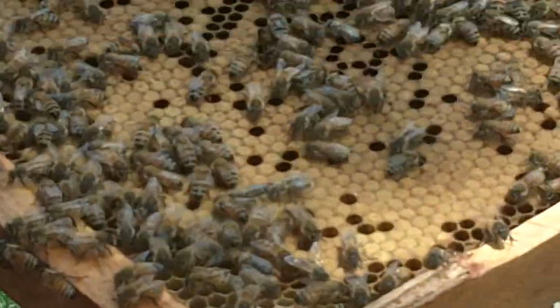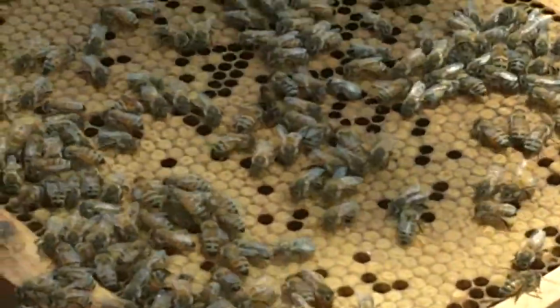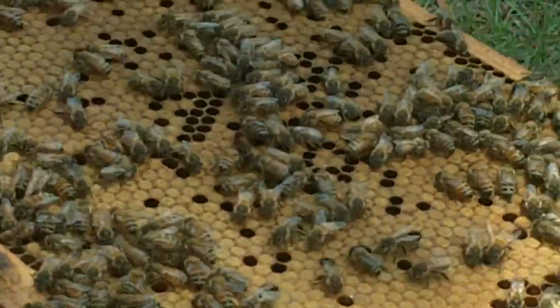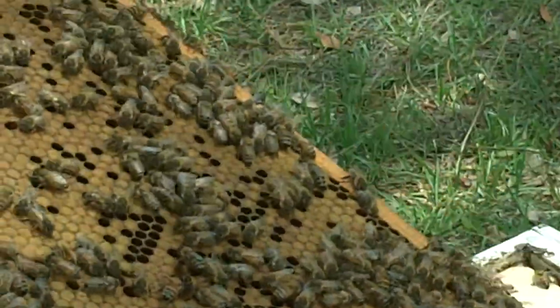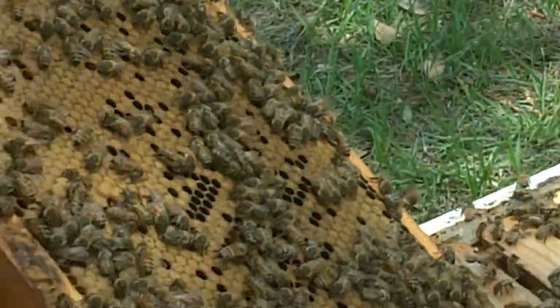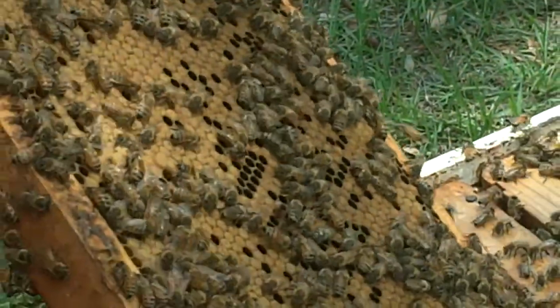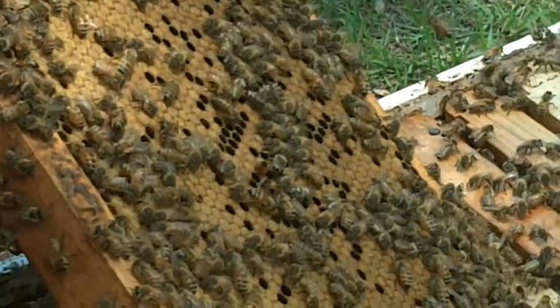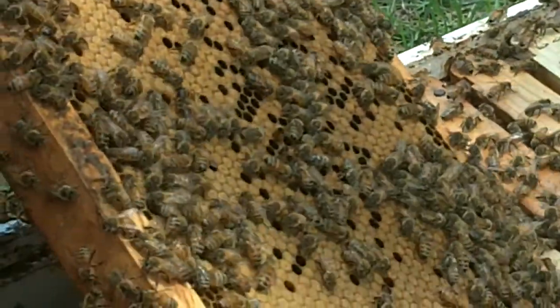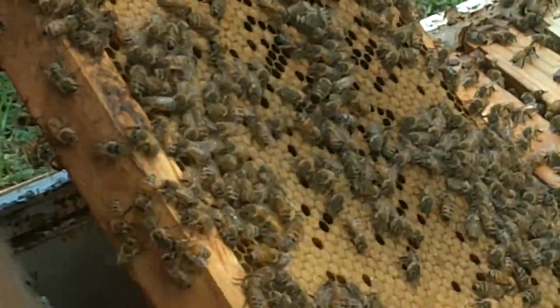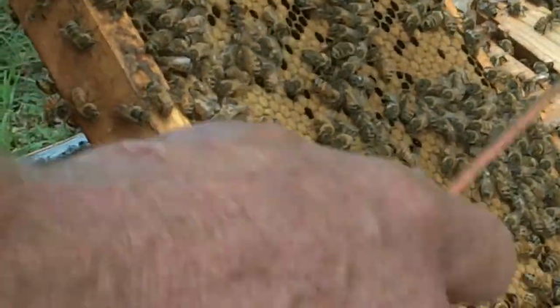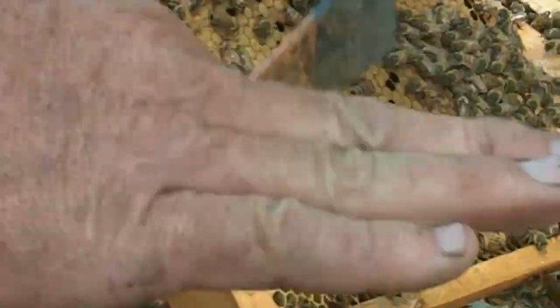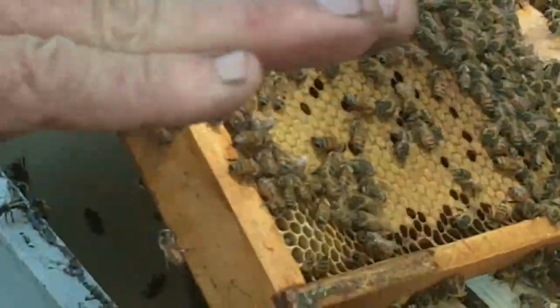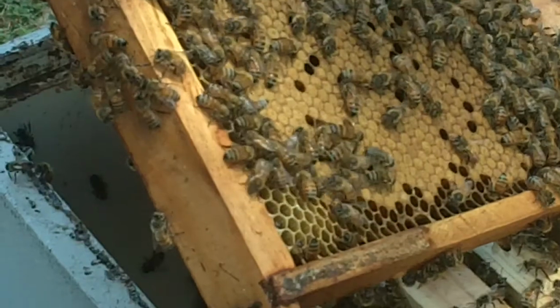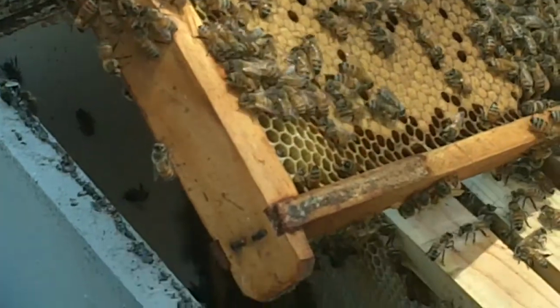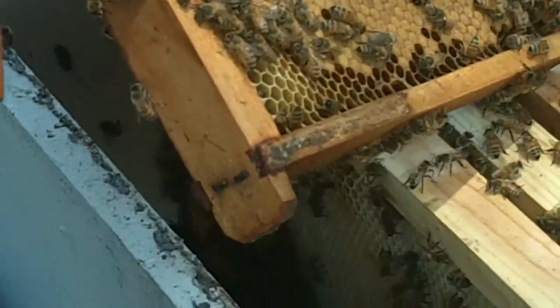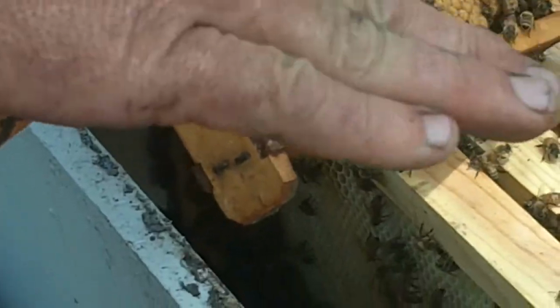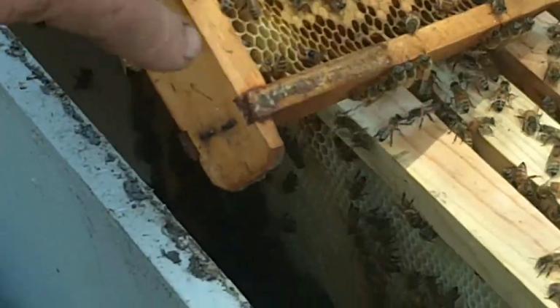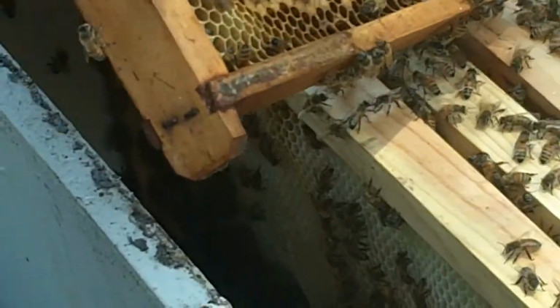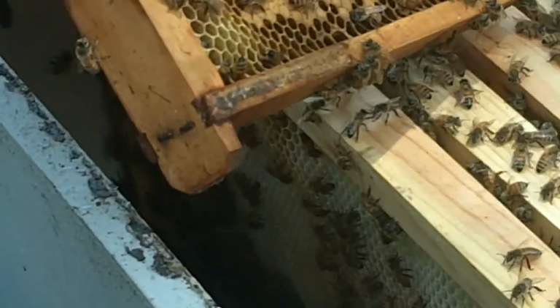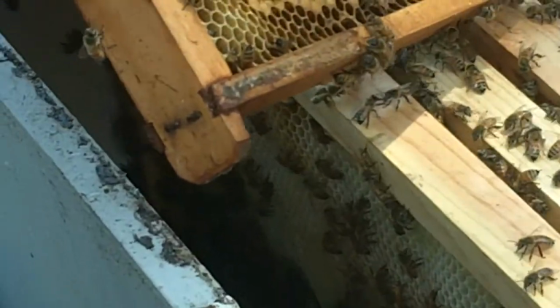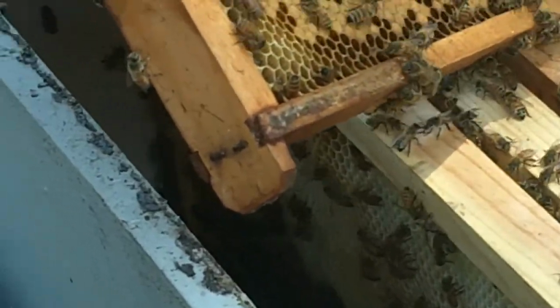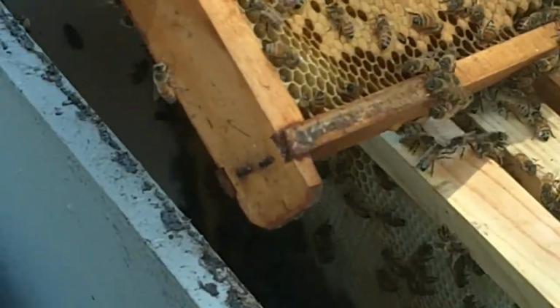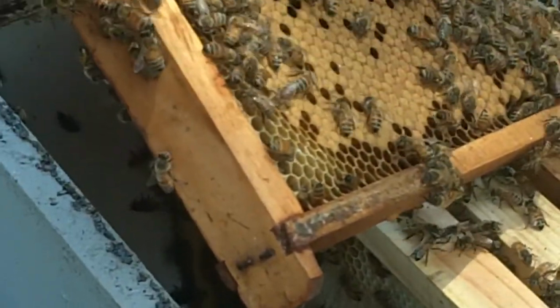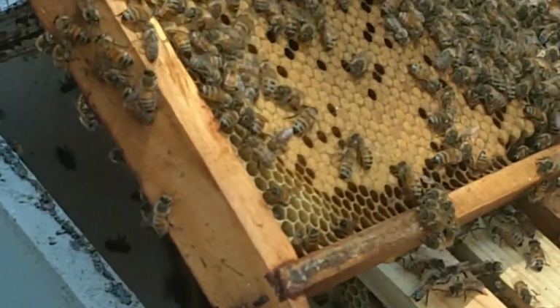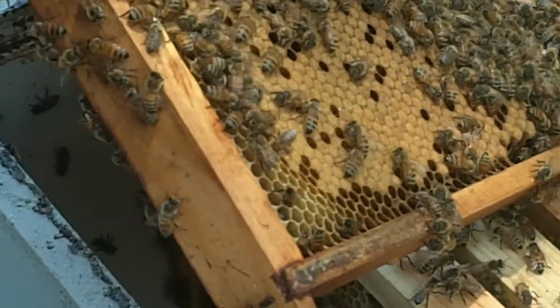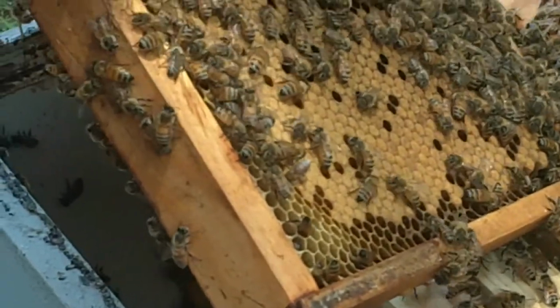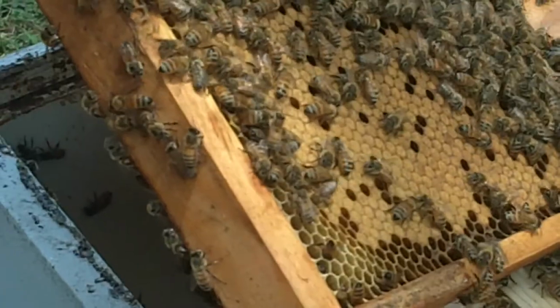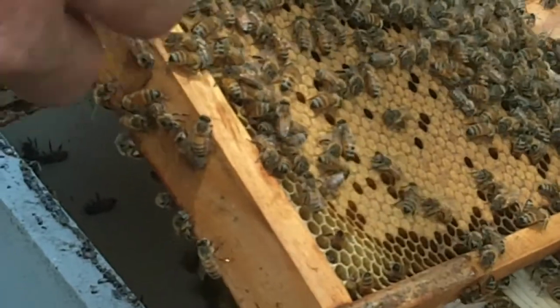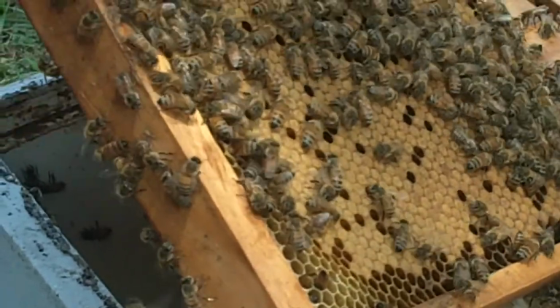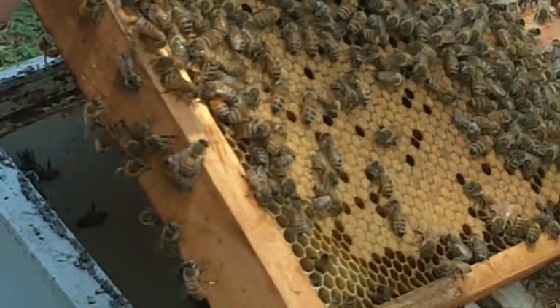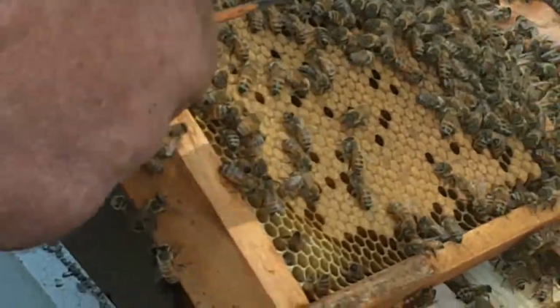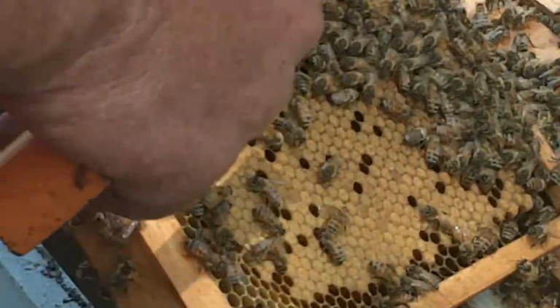If you take a pretty slow, direct approach and don't get real crazy with them, you can probably work the bees most of the time without wearing the gloves and the whole nine yards.